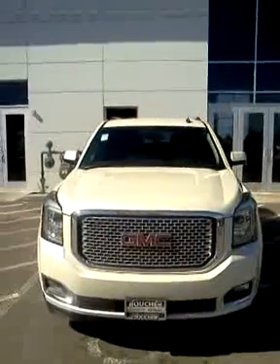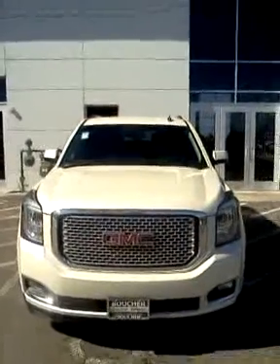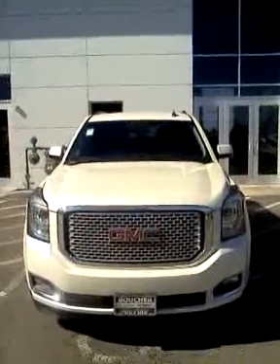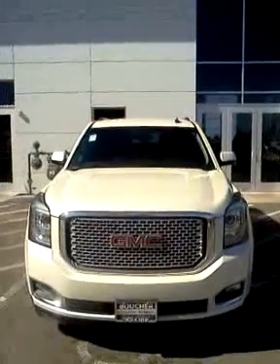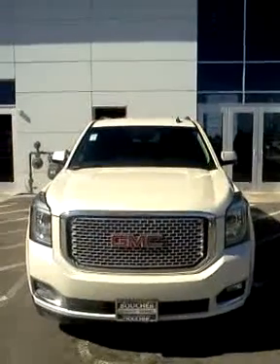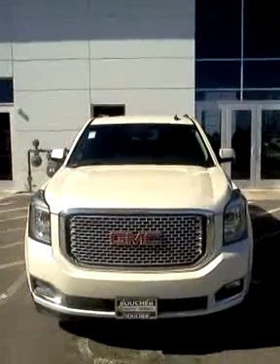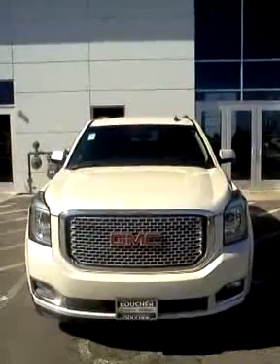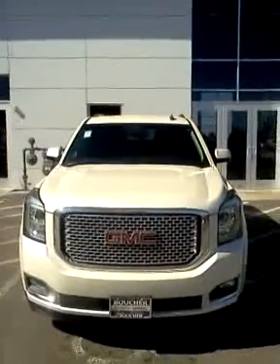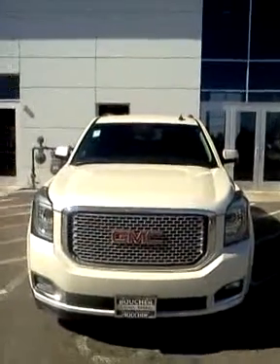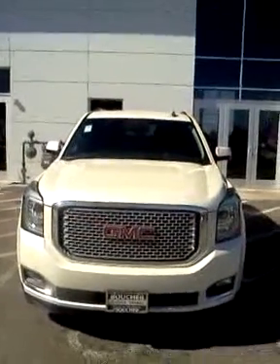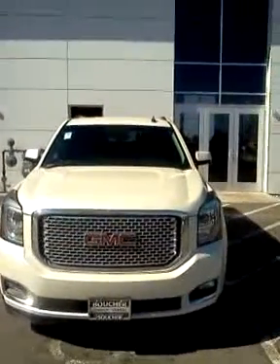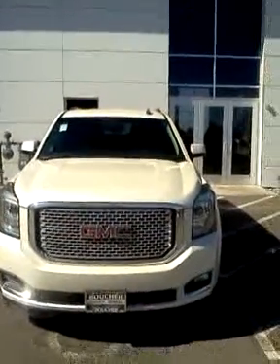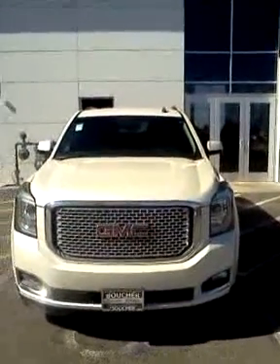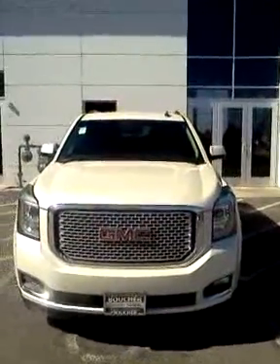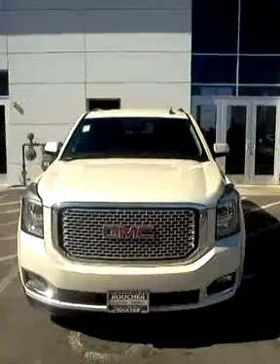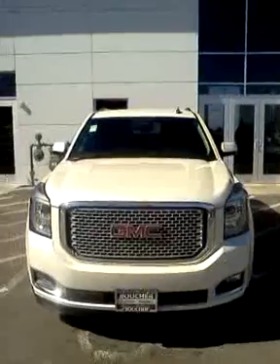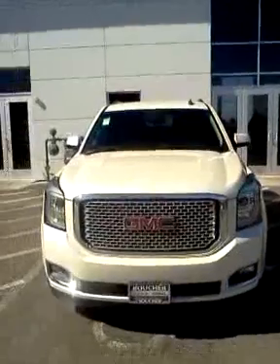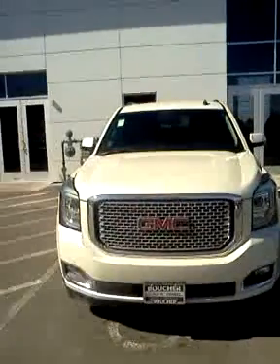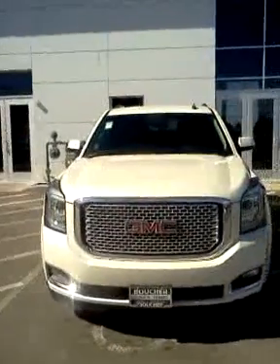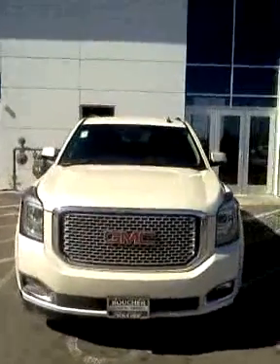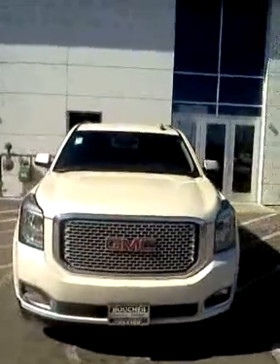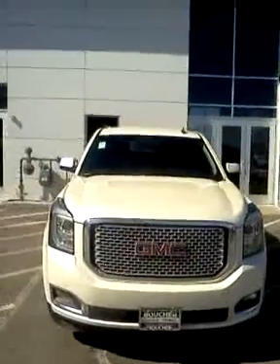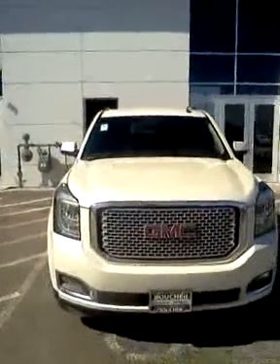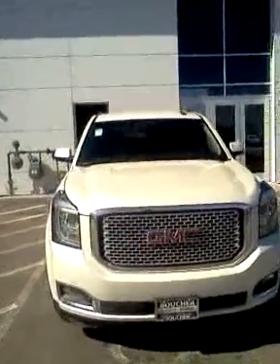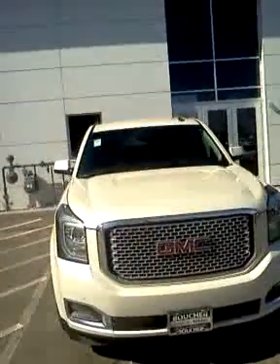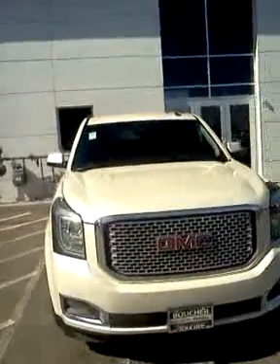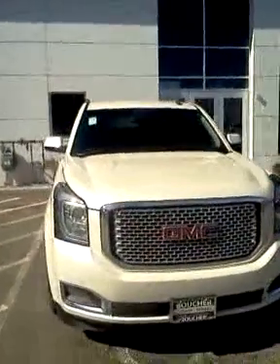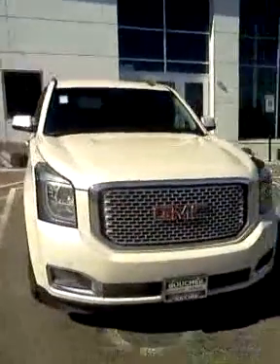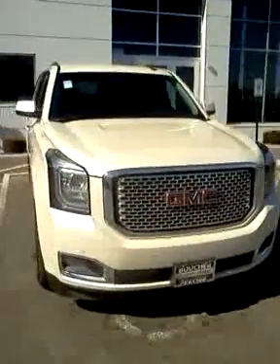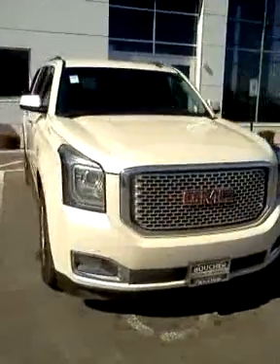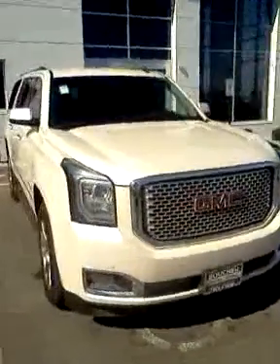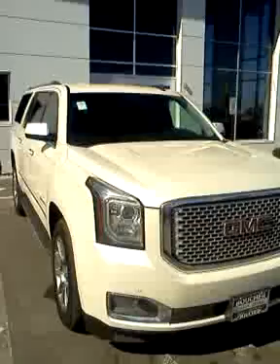Hi, Gregory here at Boucher Buick GMC. I just want to show you the White Diamond 2015 Yukon with some very nice features.